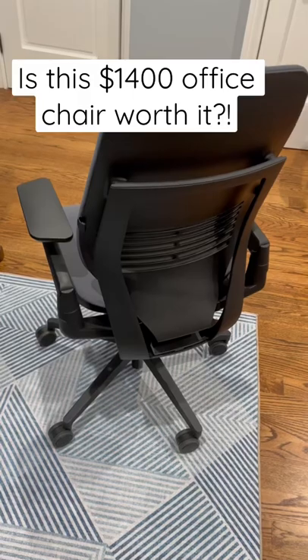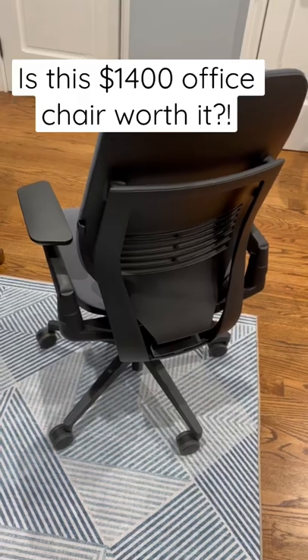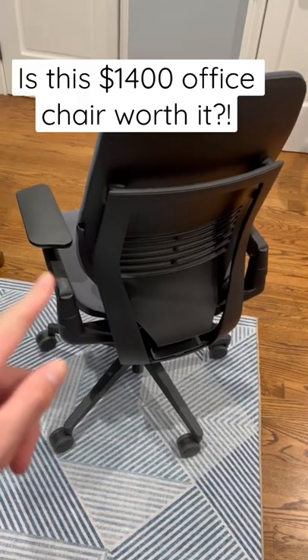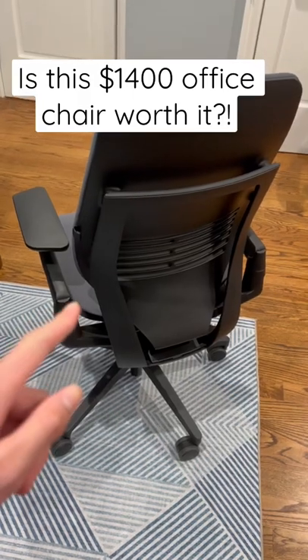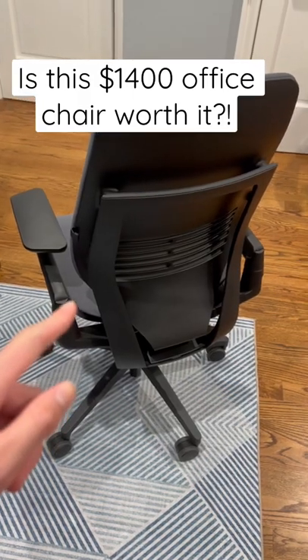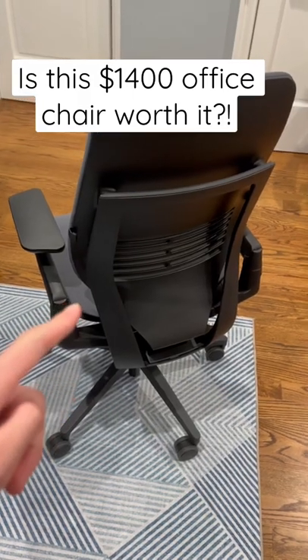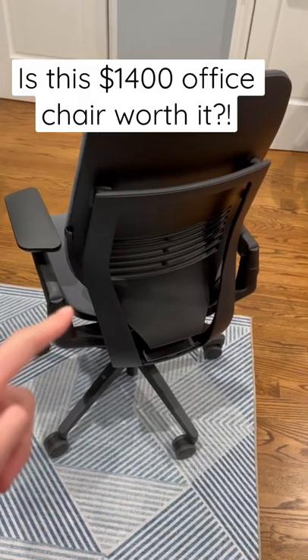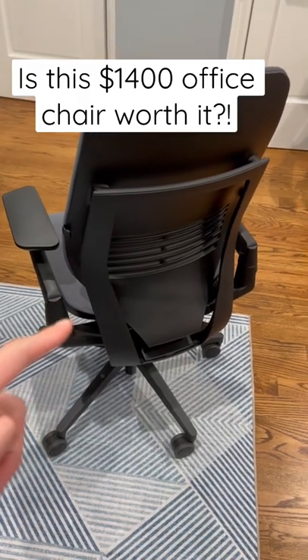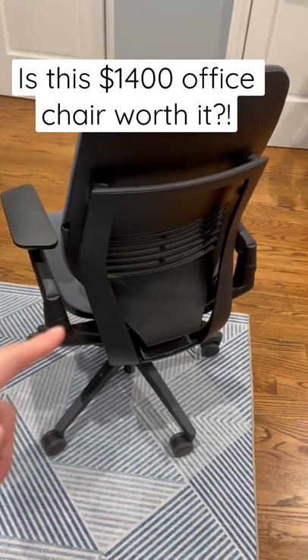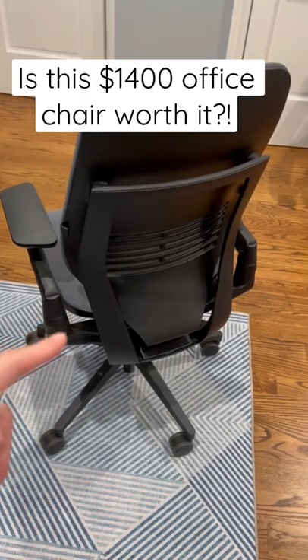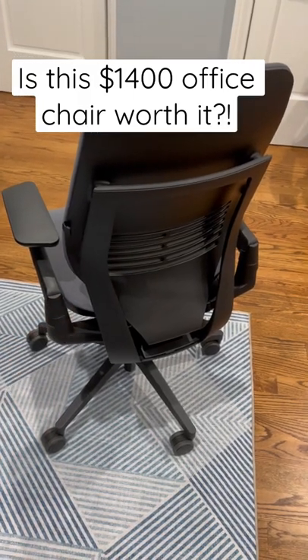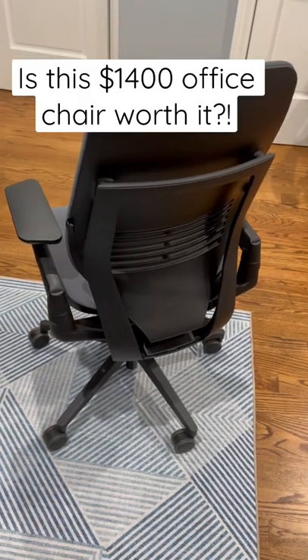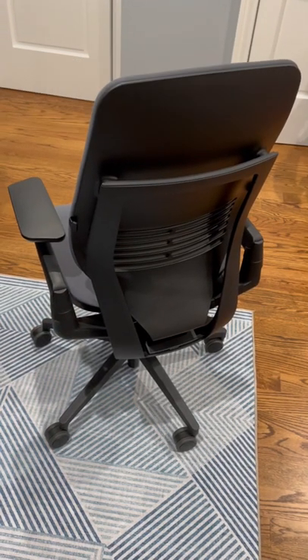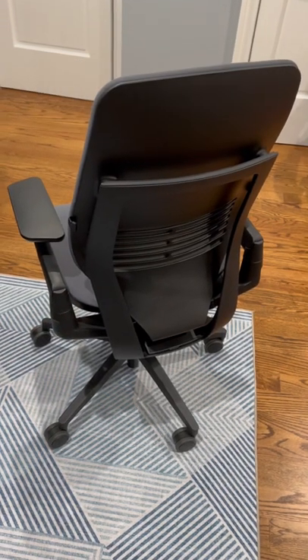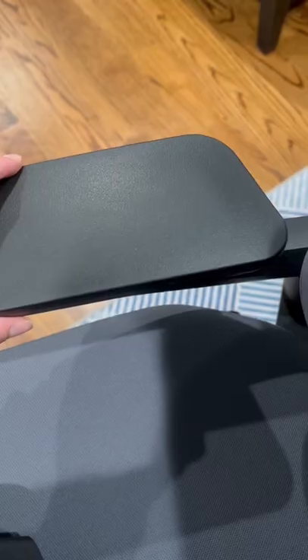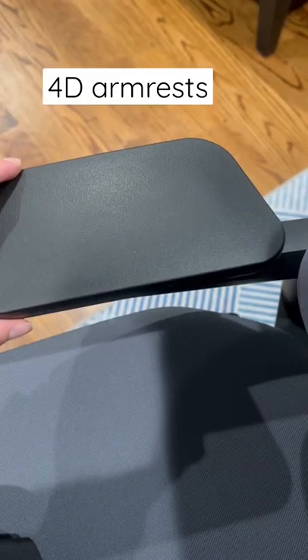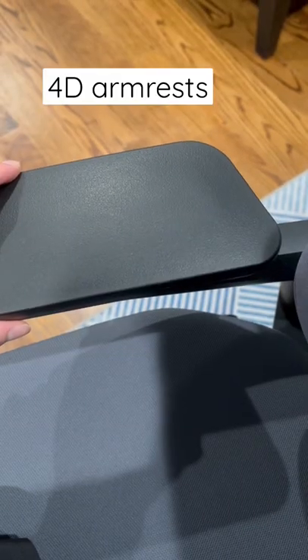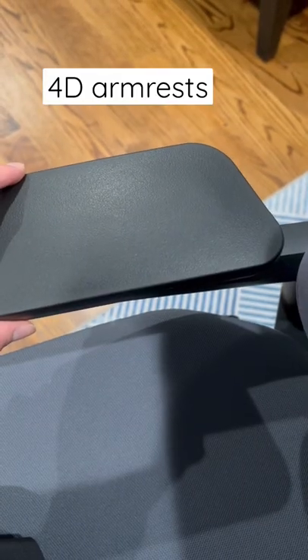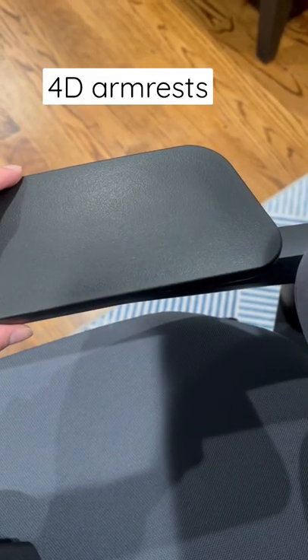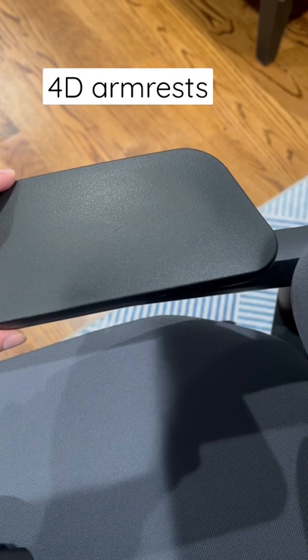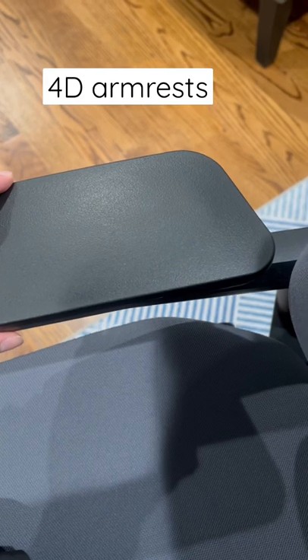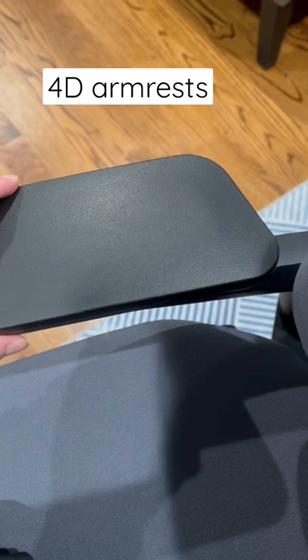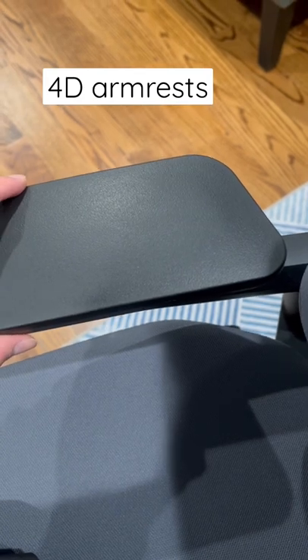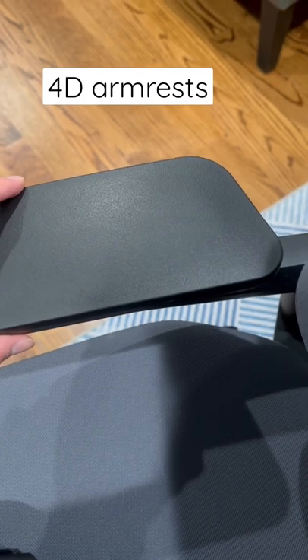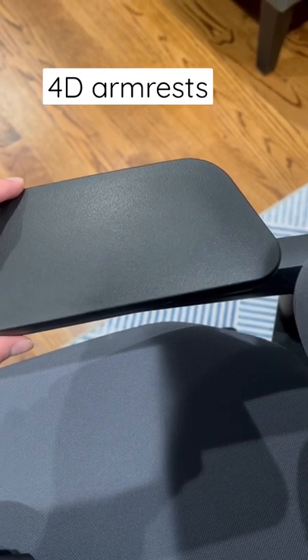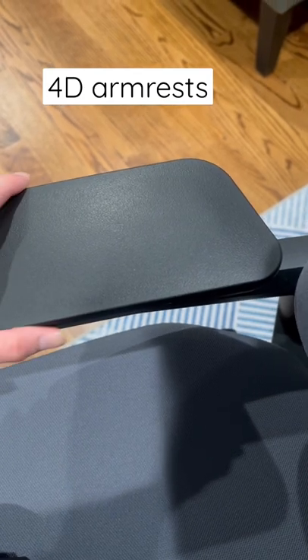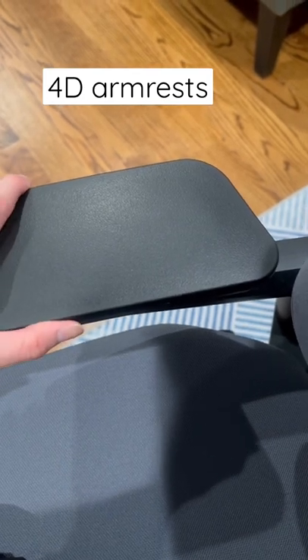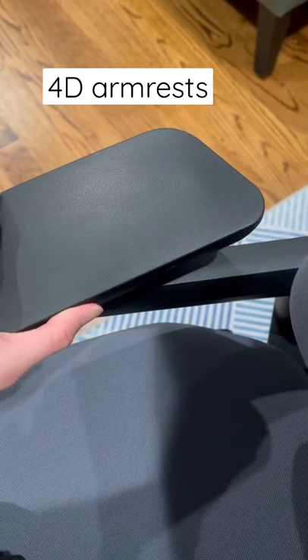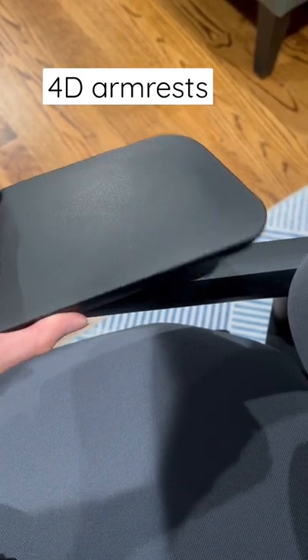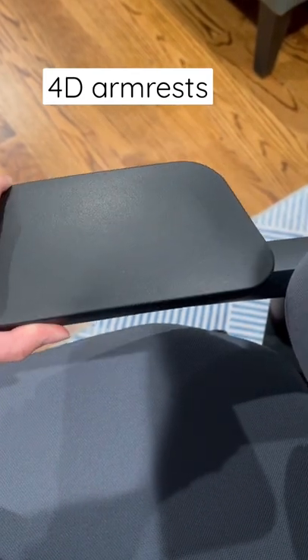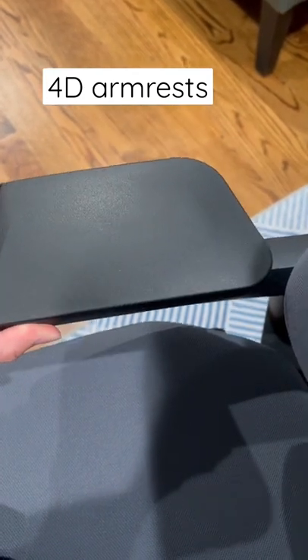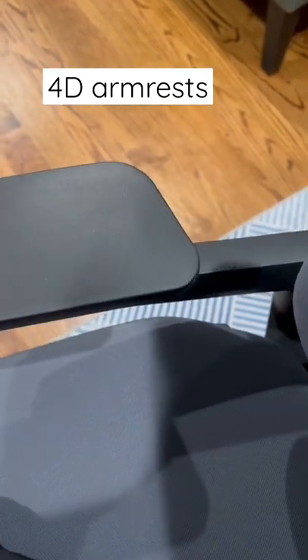This is my brand new $1,400 office chair. Let's see if it's worth it. These foam rubber armrests can go side to side, up and down, rotate, and back and forth.